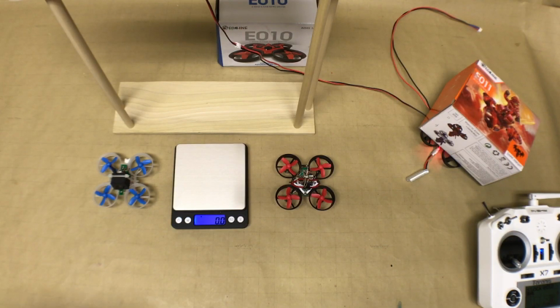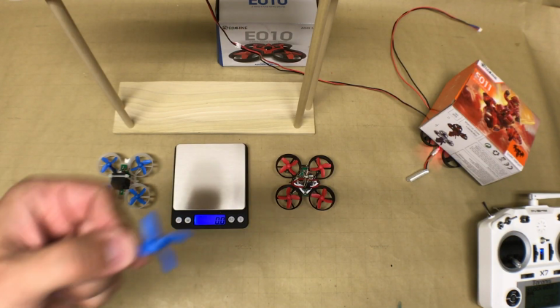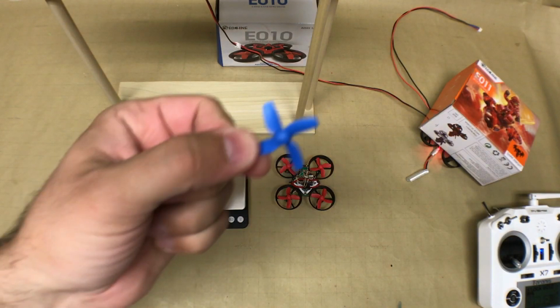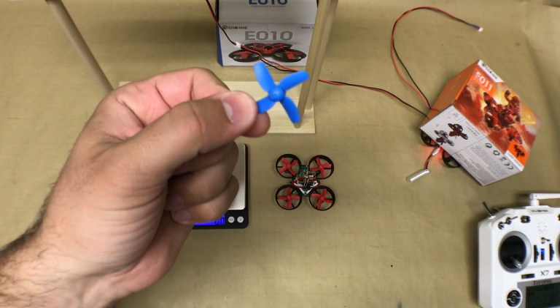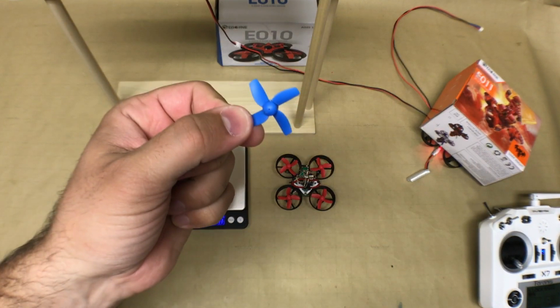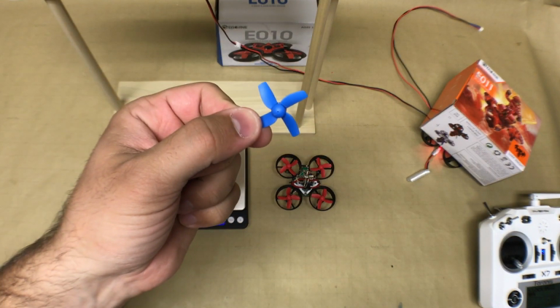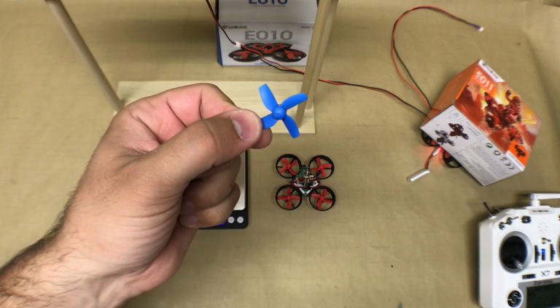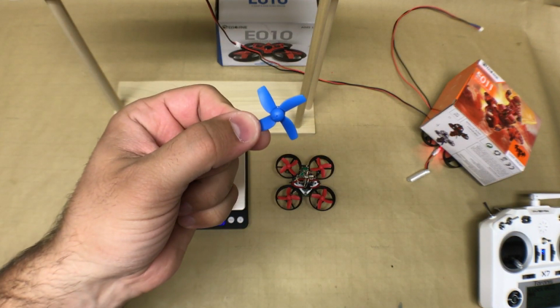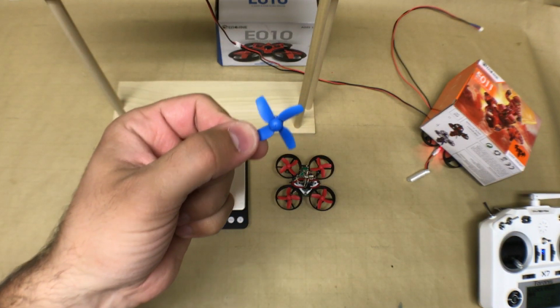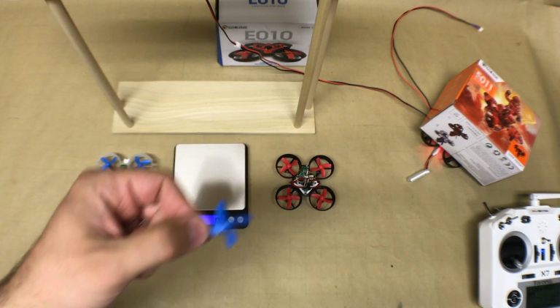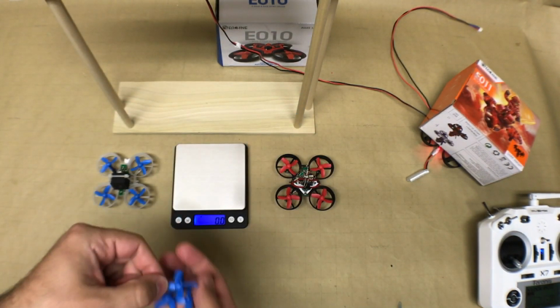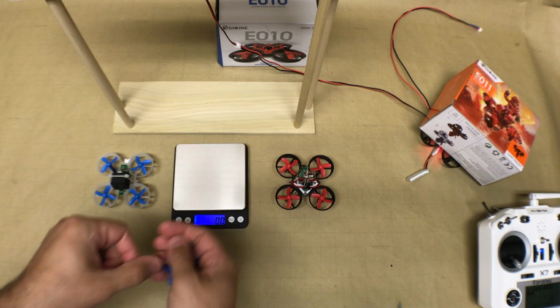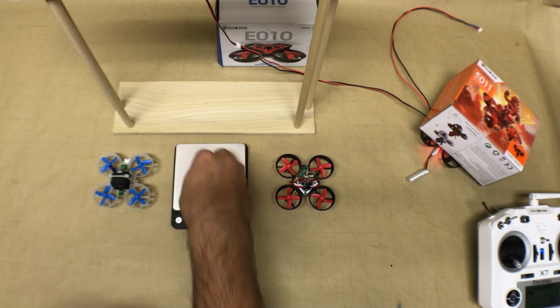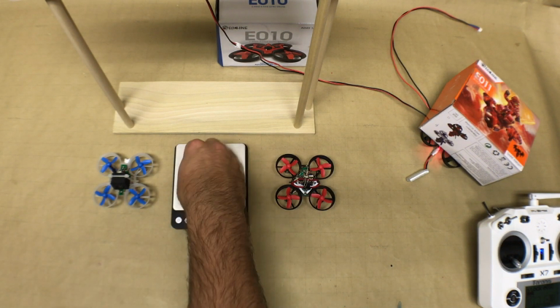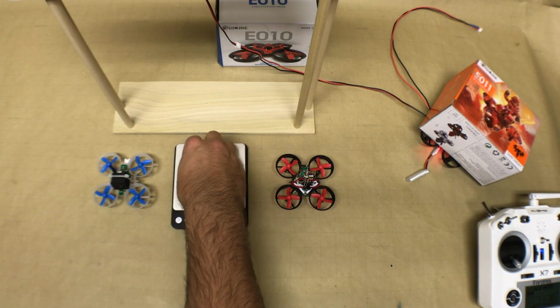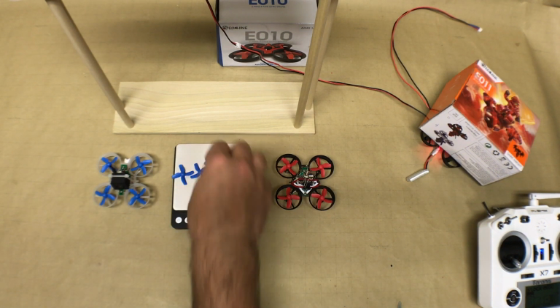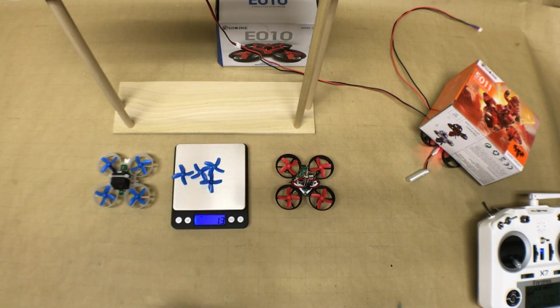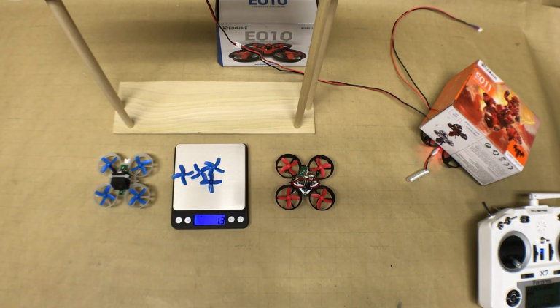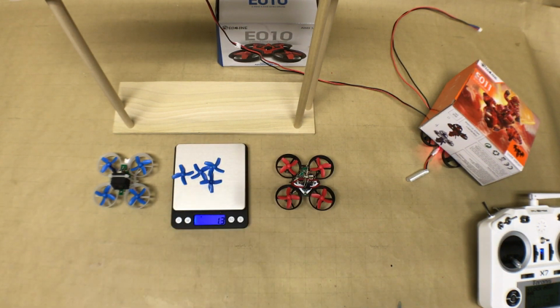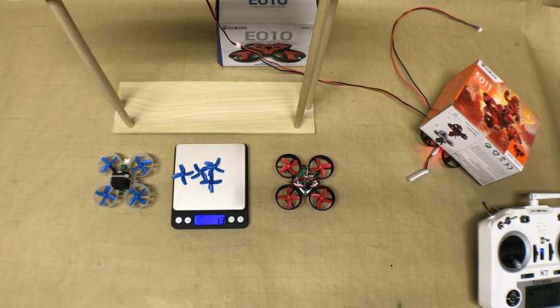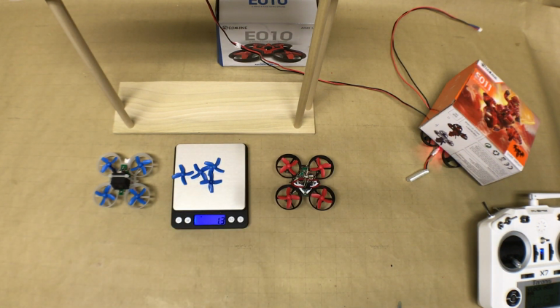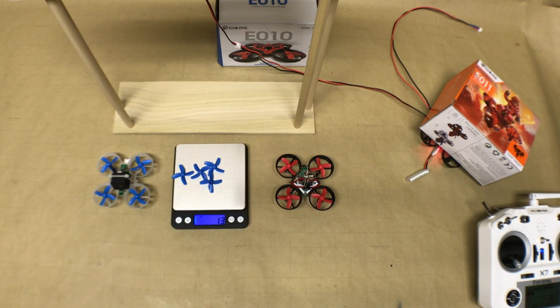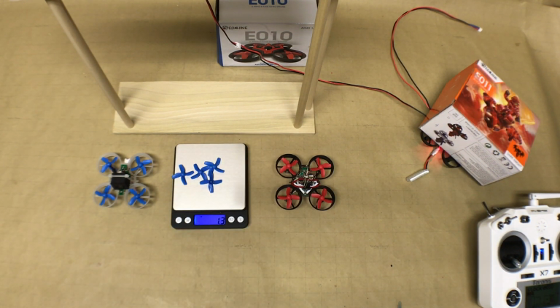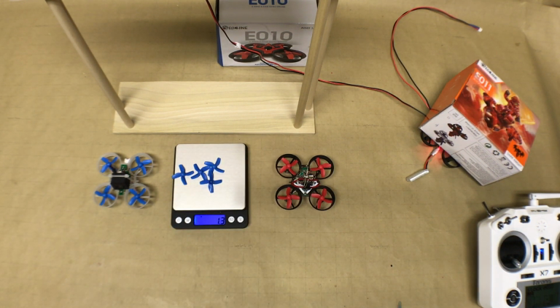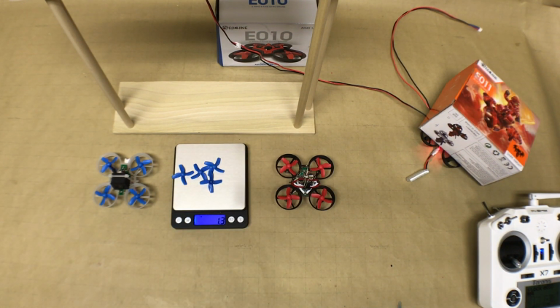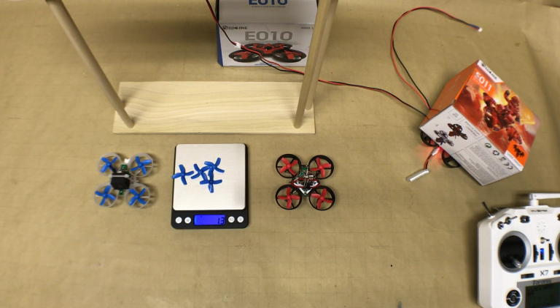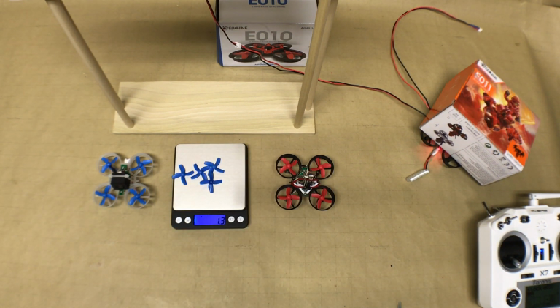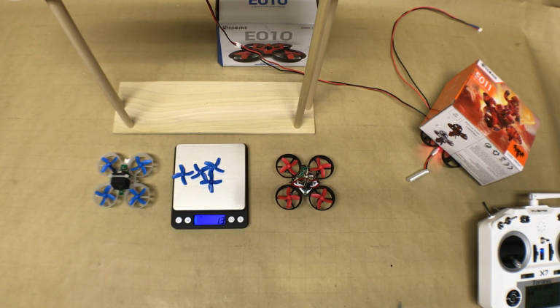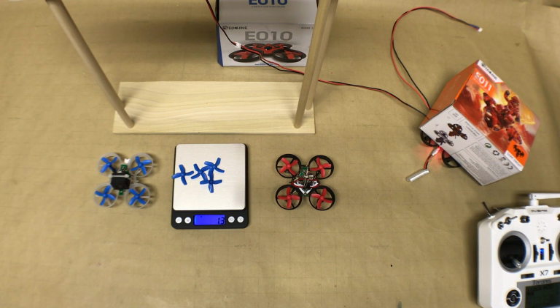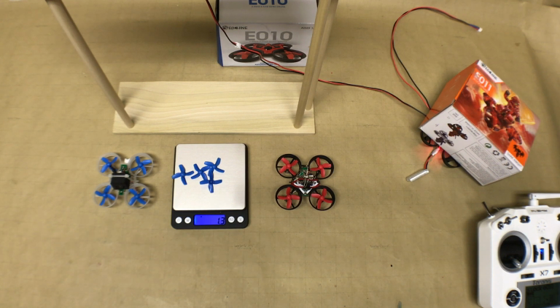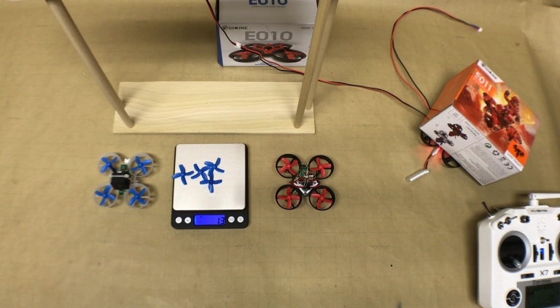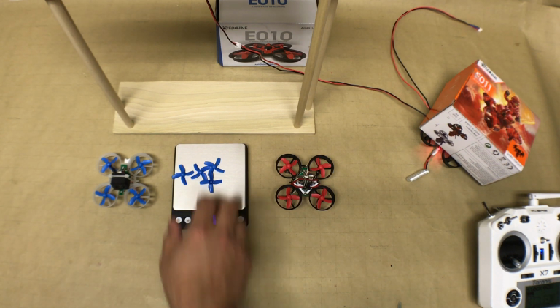Before we jump into the thrust test, let's take a look at the difference in weight between the three different types of propellers. The first is the stock propeller, which is 1.3 grams for four of them.